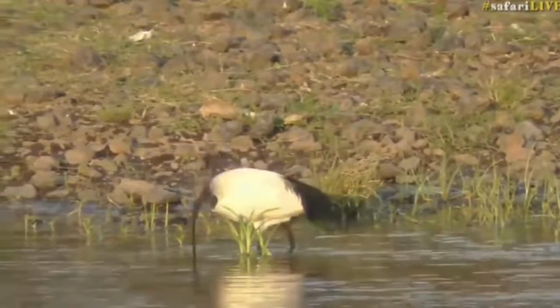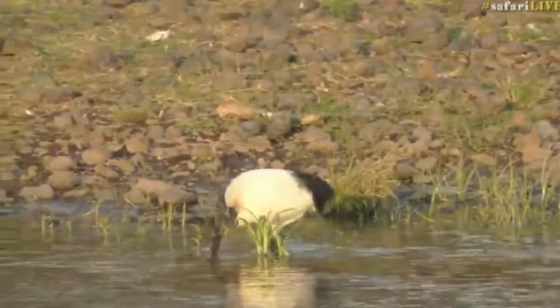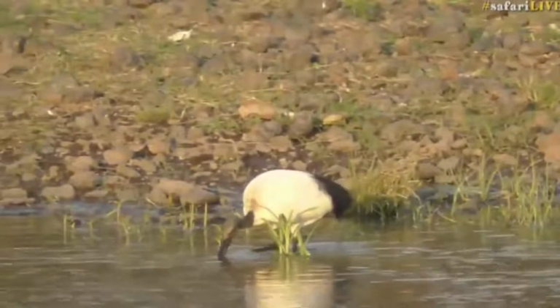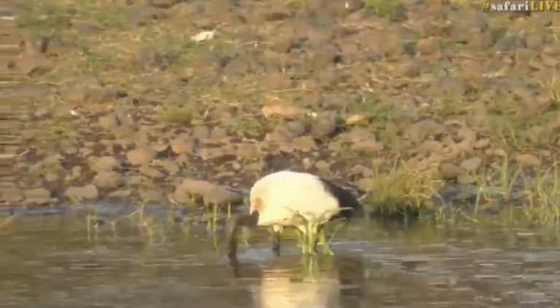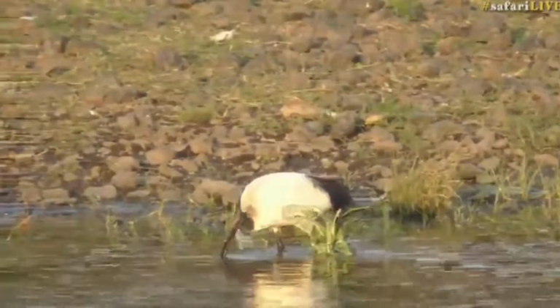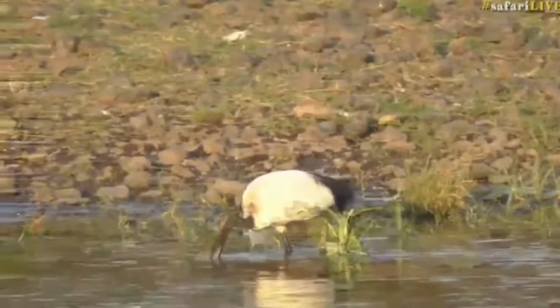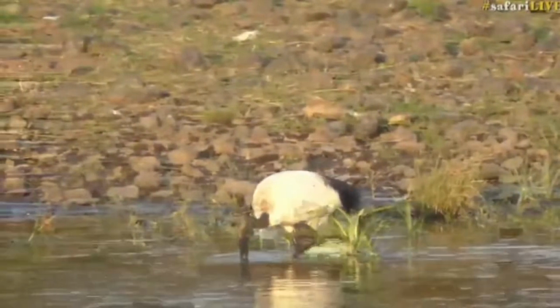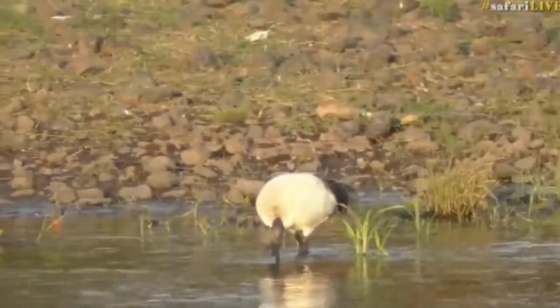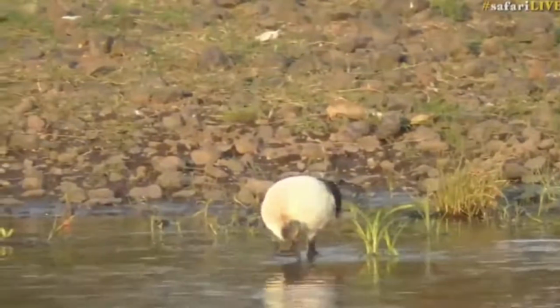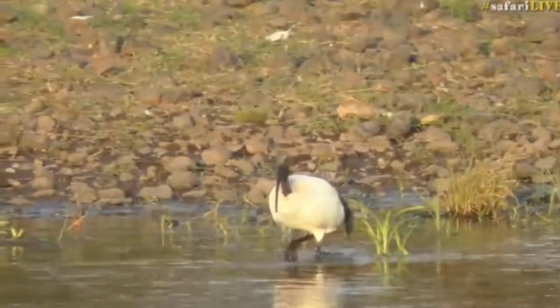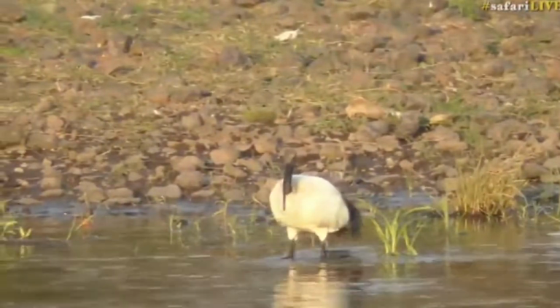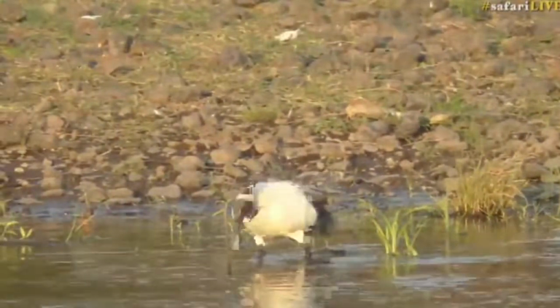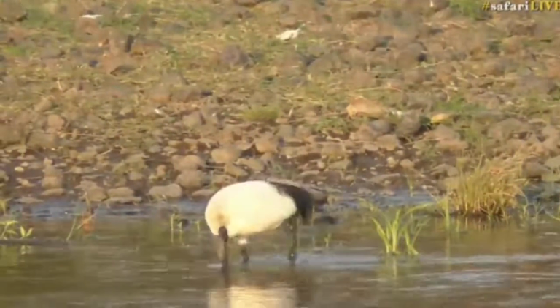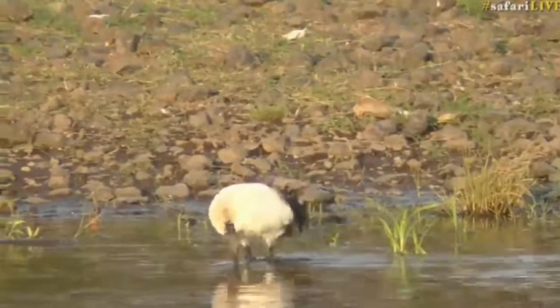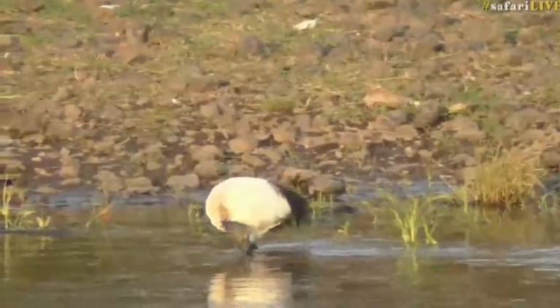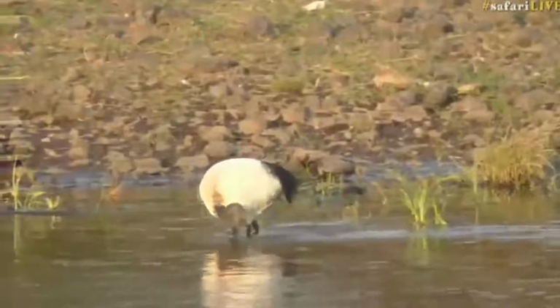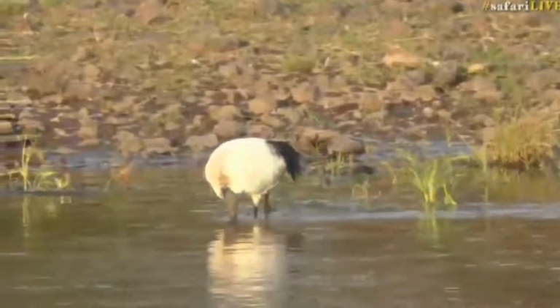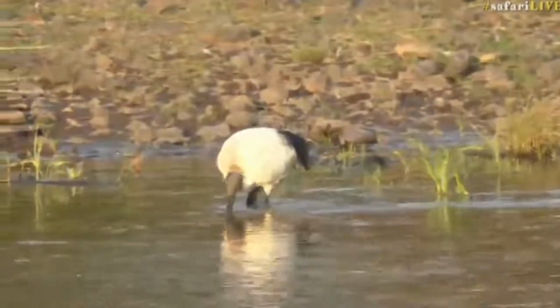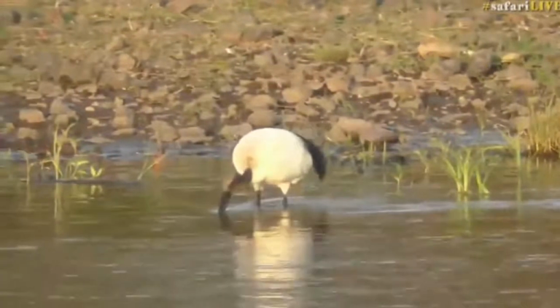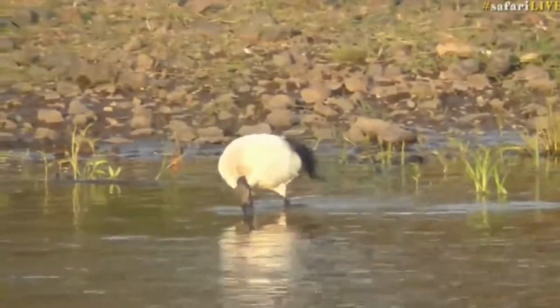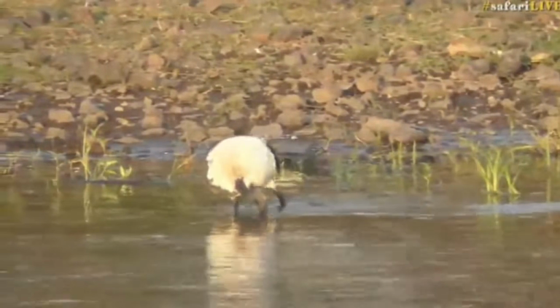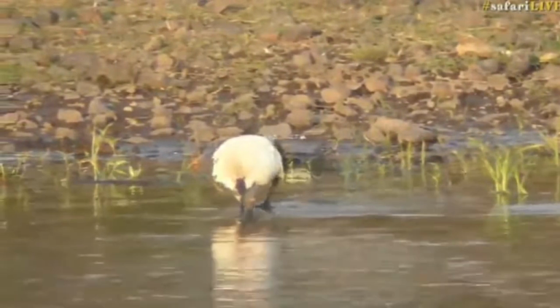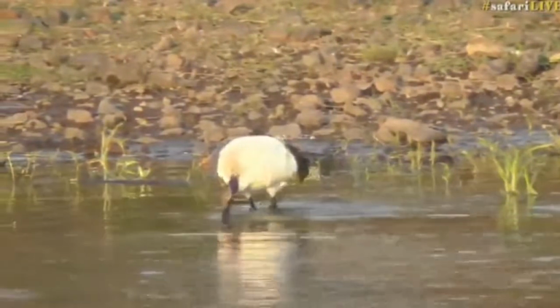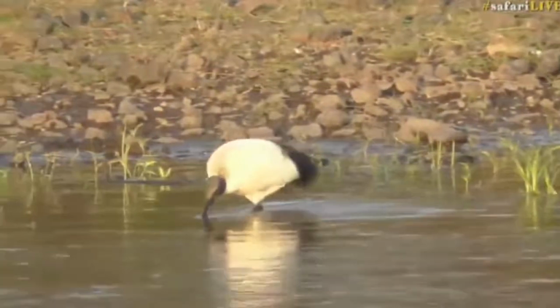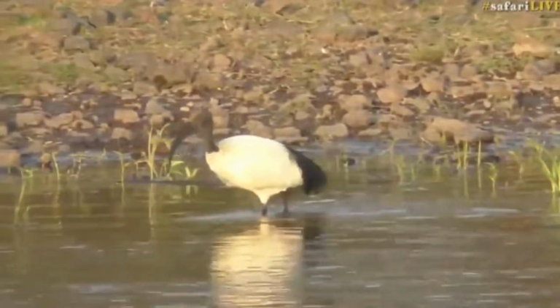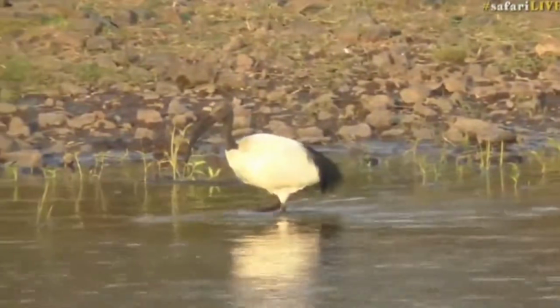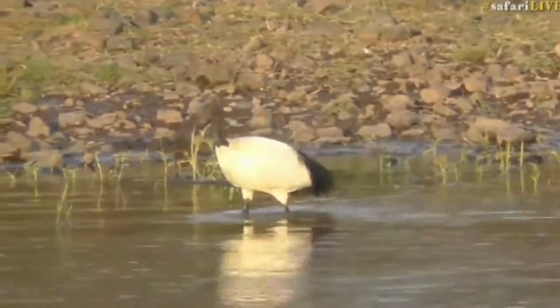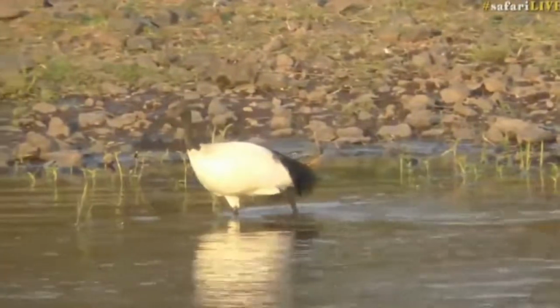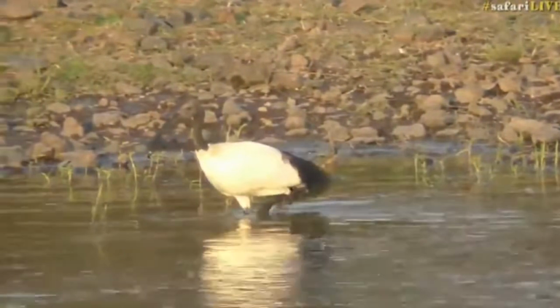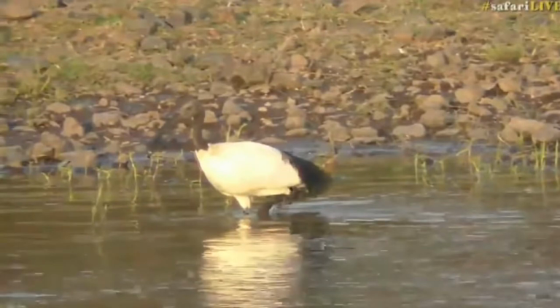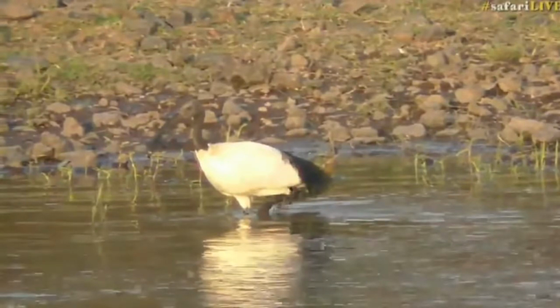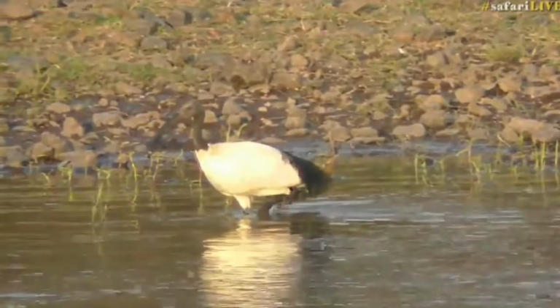The highlight of the afternoon has been those male lions that James found. I've been deaf to what his commentary has been, but to me they look like maneless male lions.